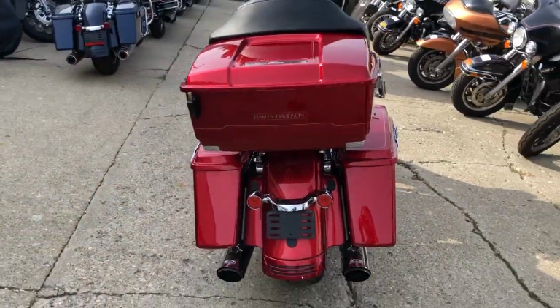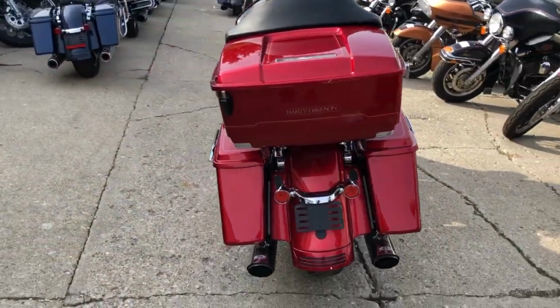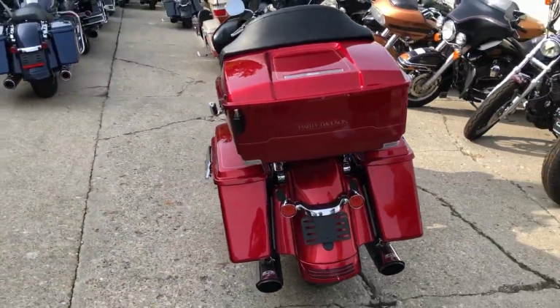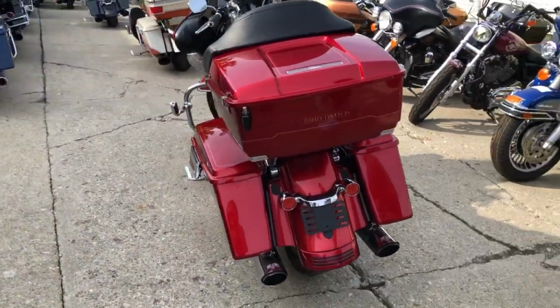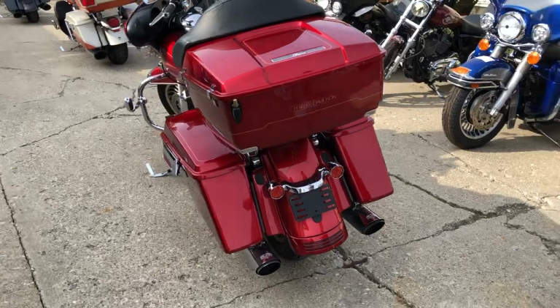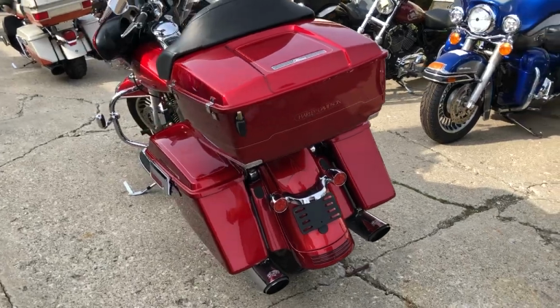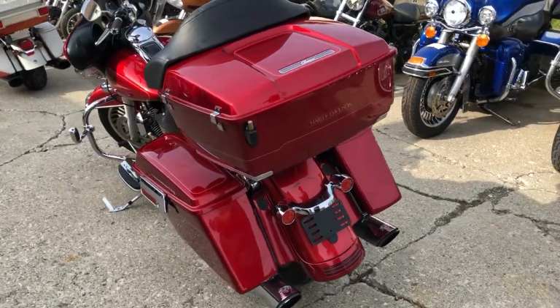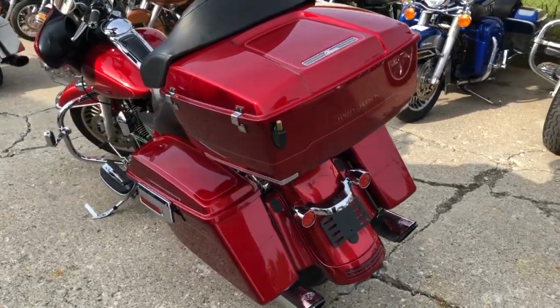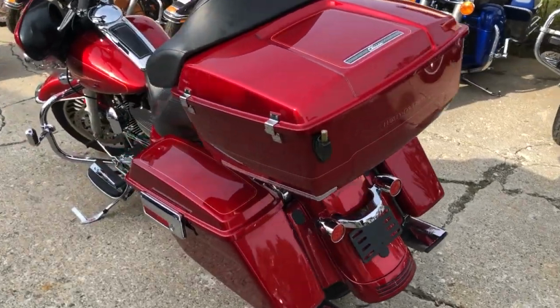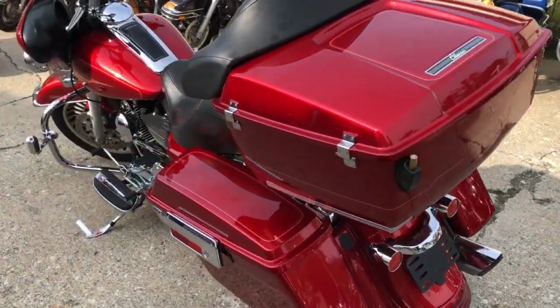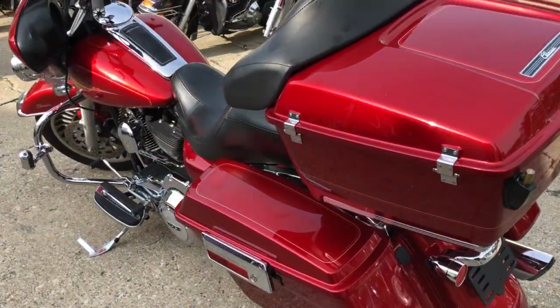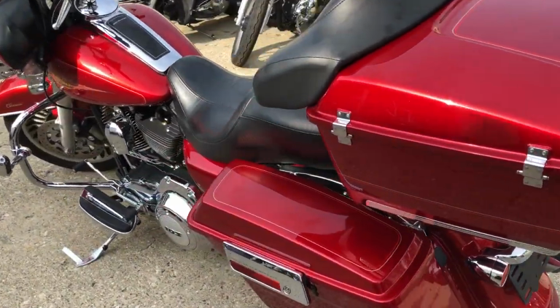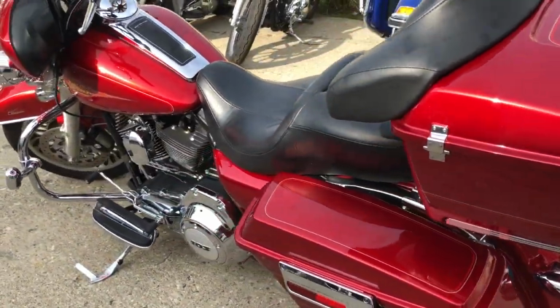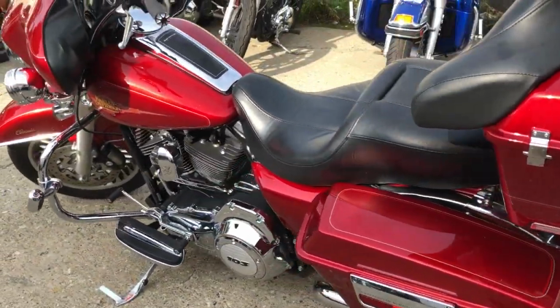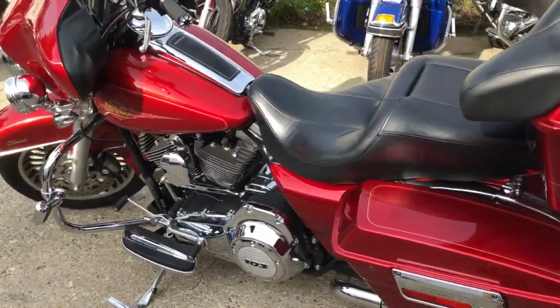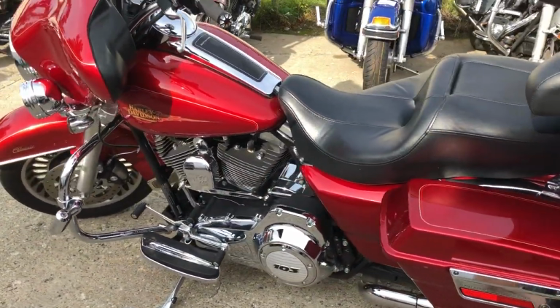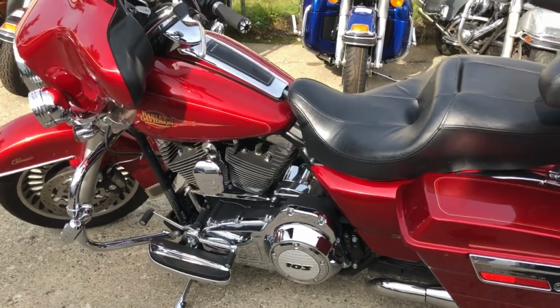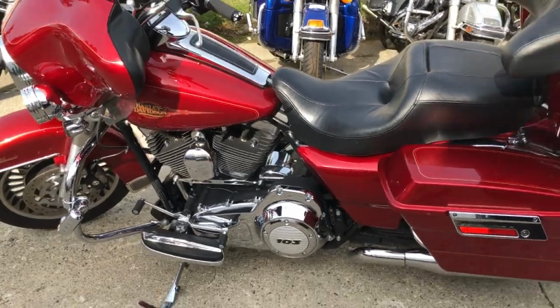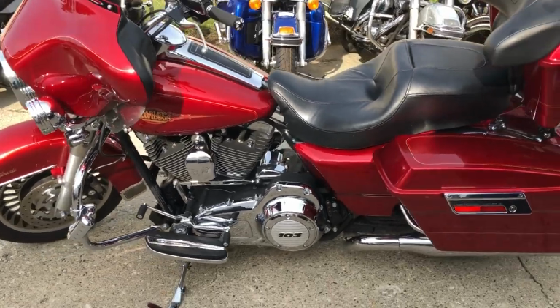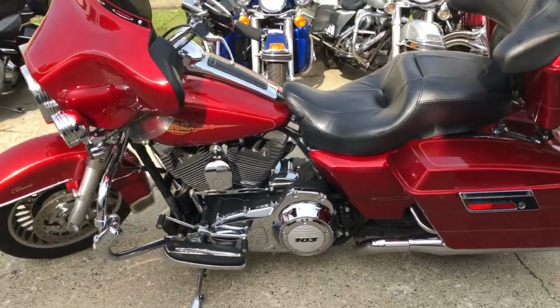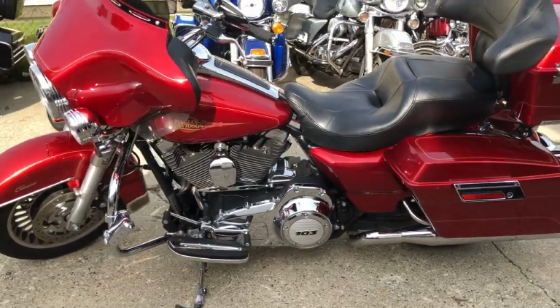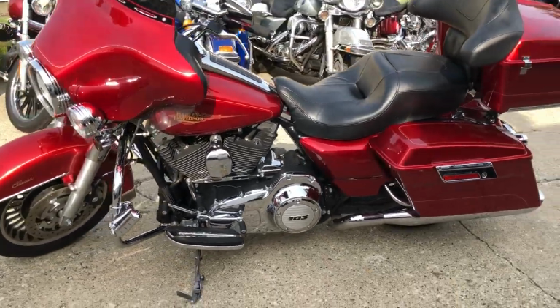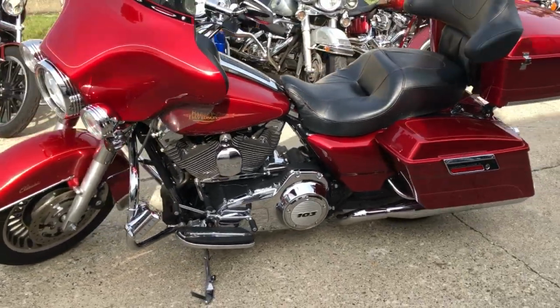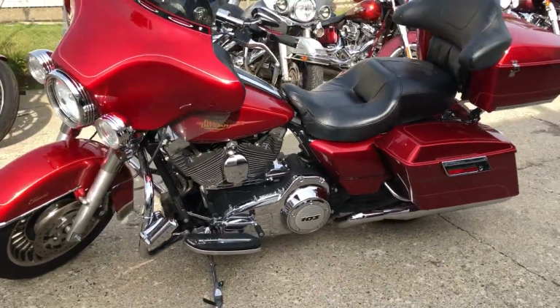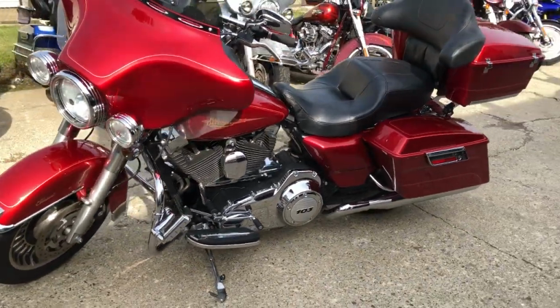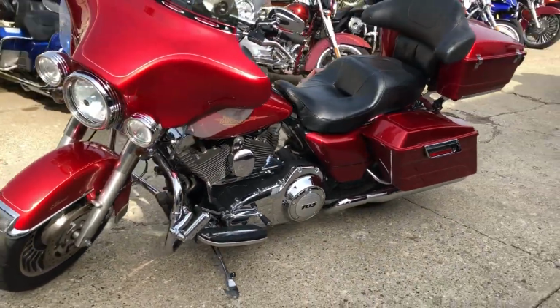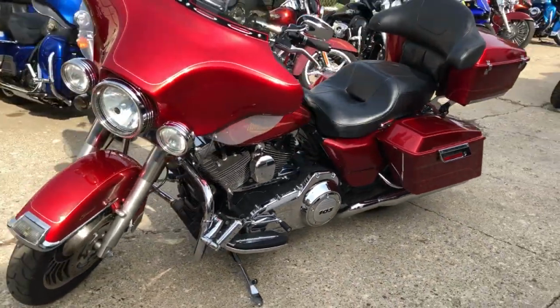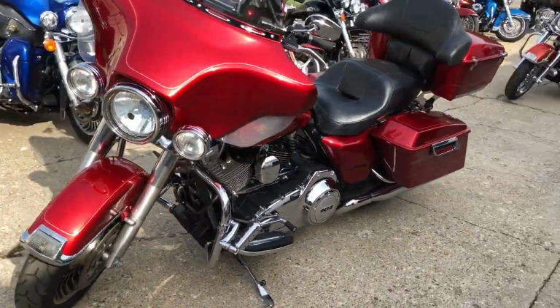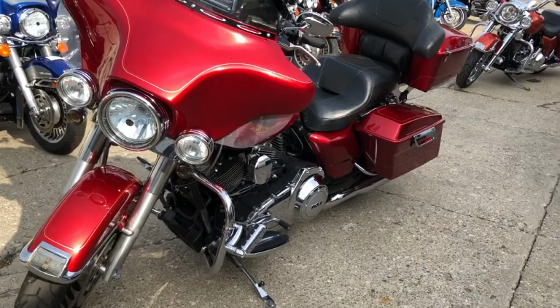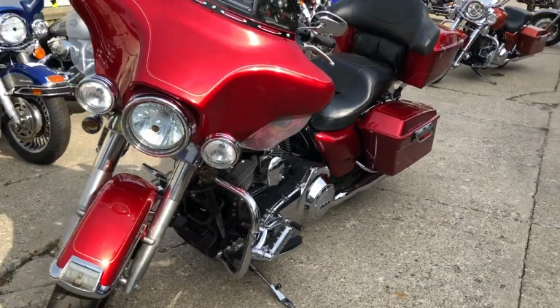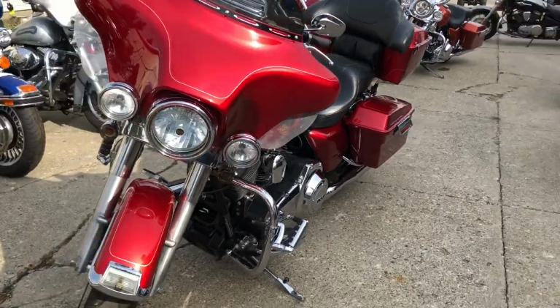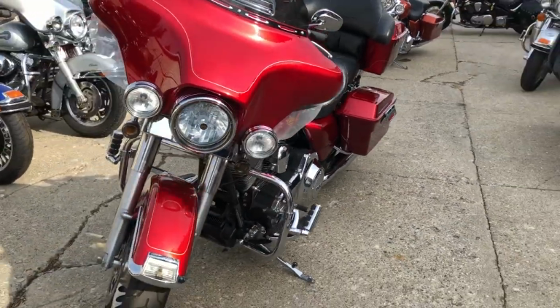Sharp bike, loaded with extras — daymaker headlight, upgraded floorboards, lower controls, highway pegs, and a dual Vance and Hines exhaust. This one is ready to hit the road. Don't miss it — that's a 2012 Ultra Classic.